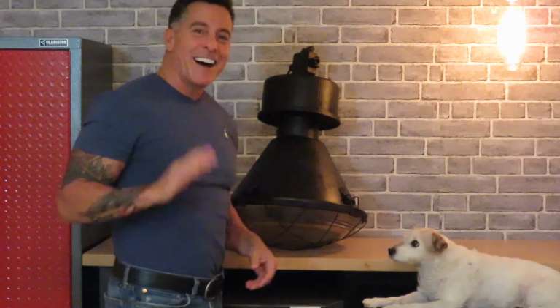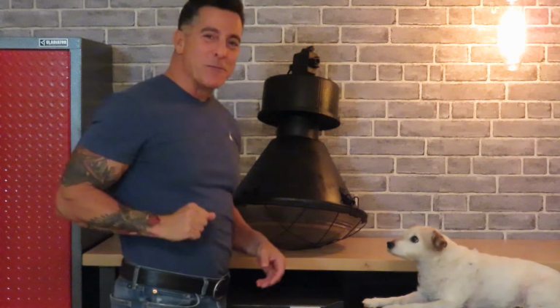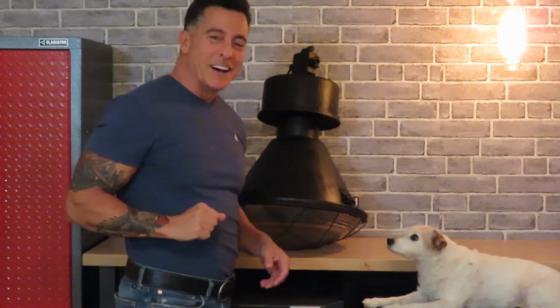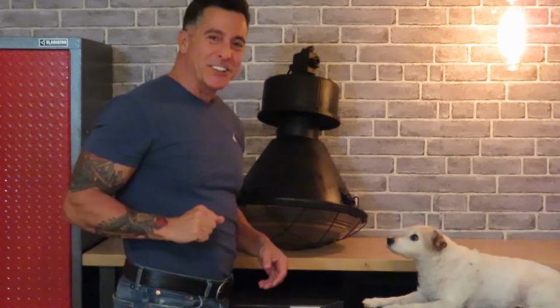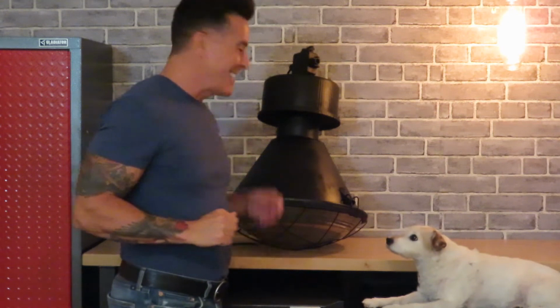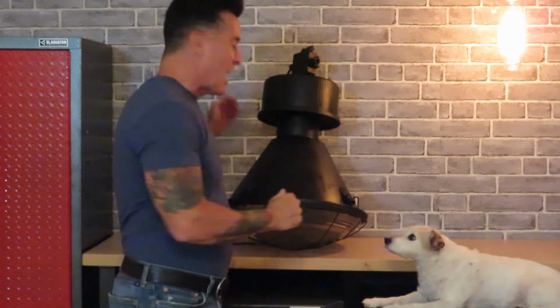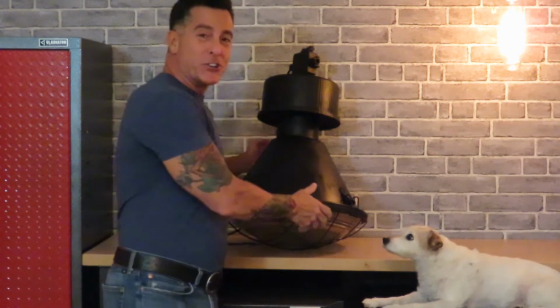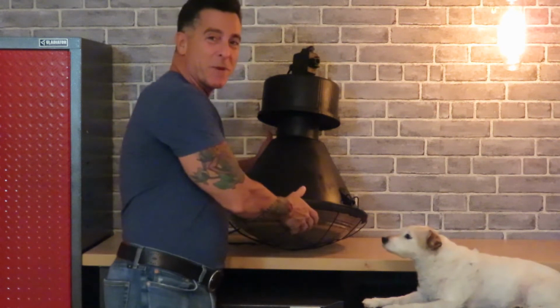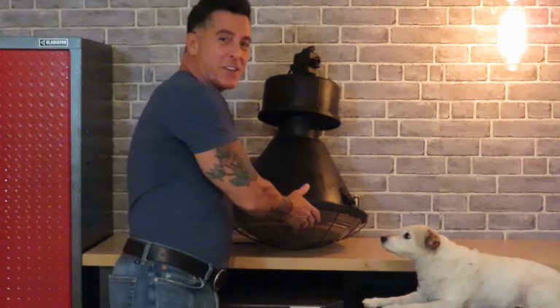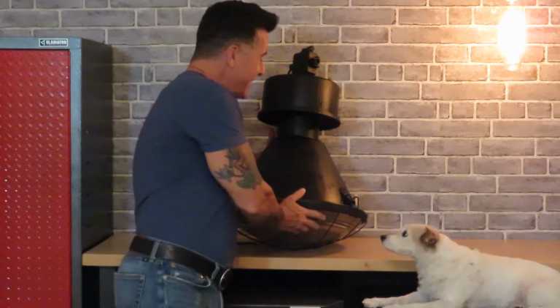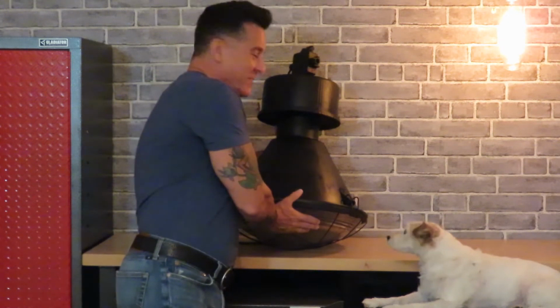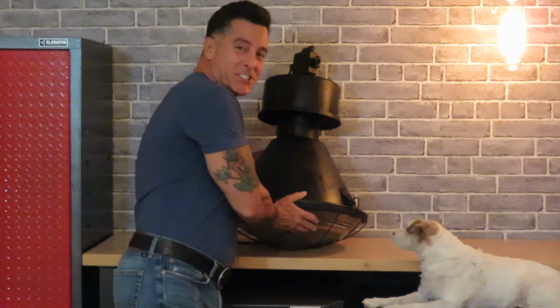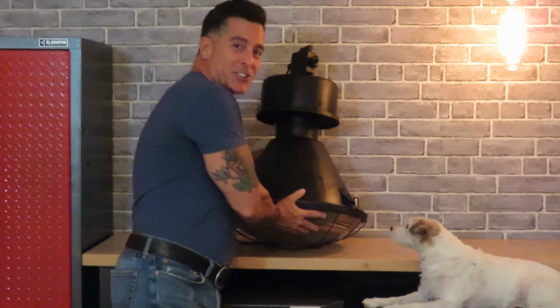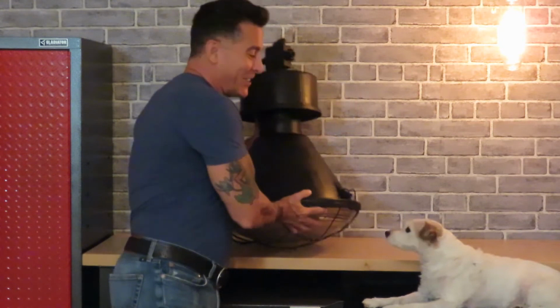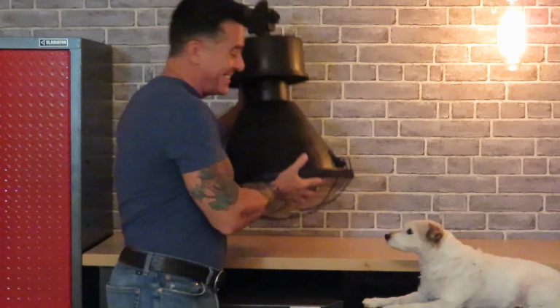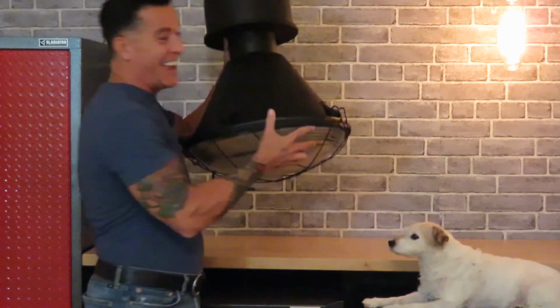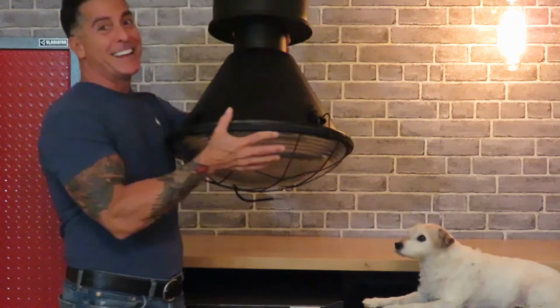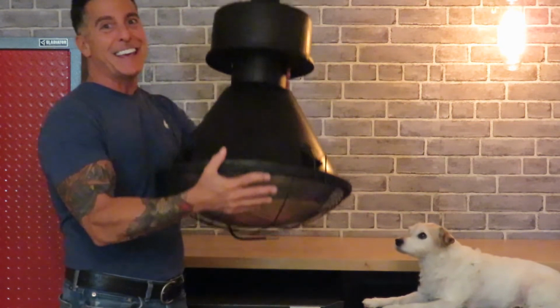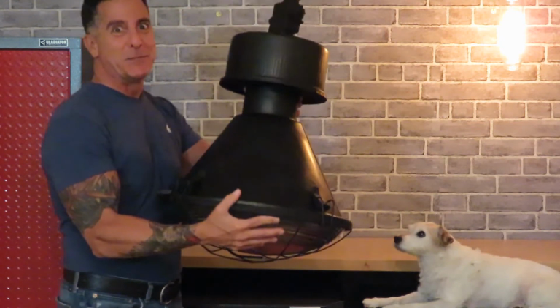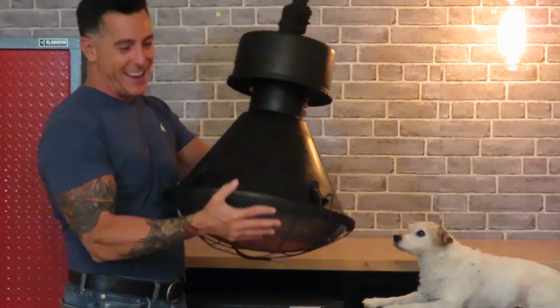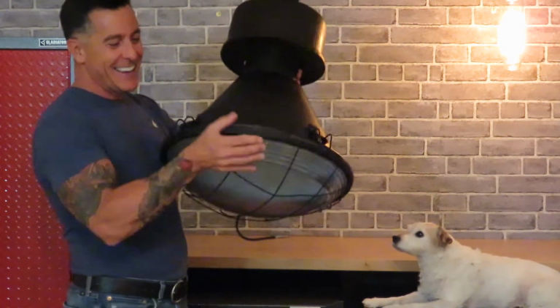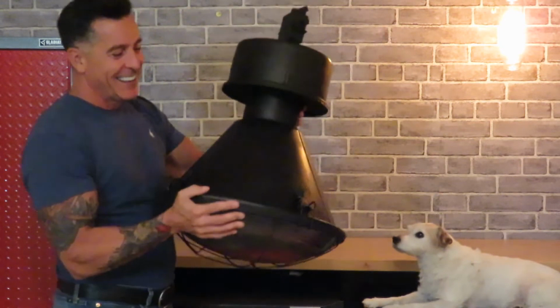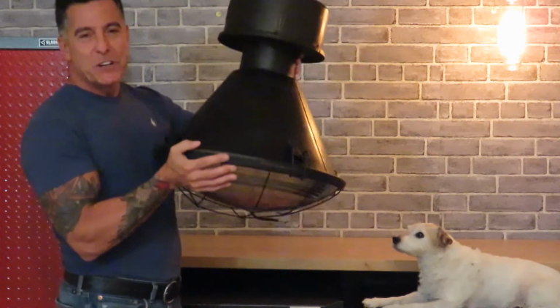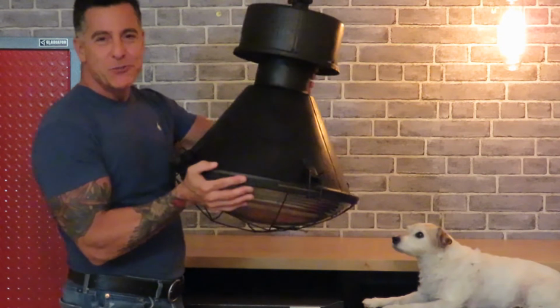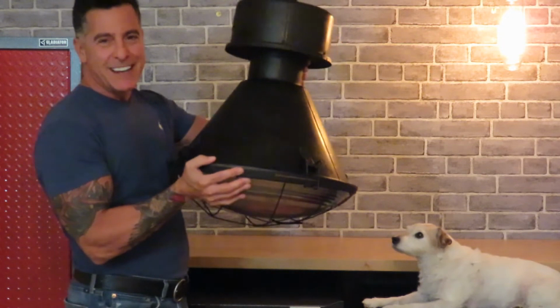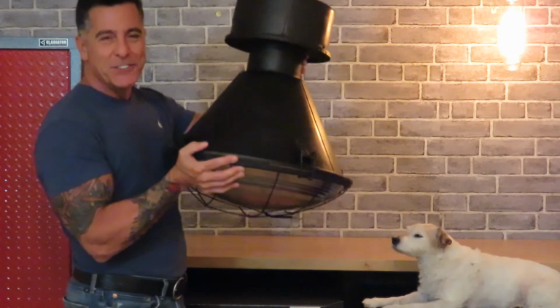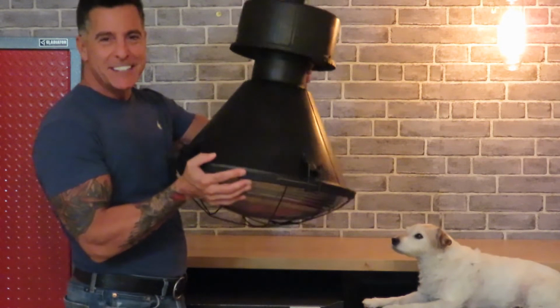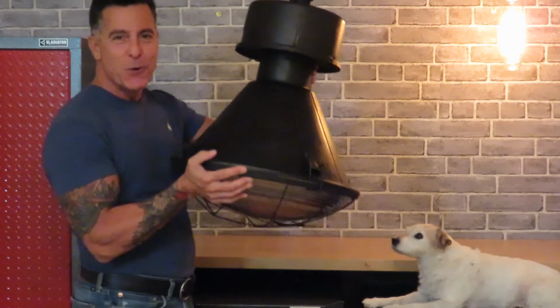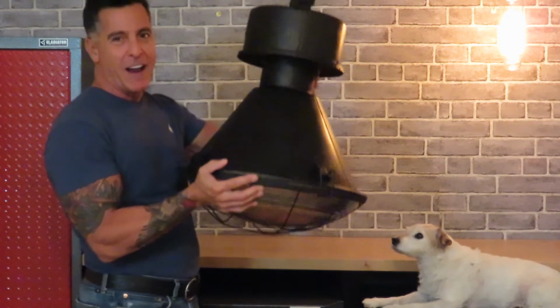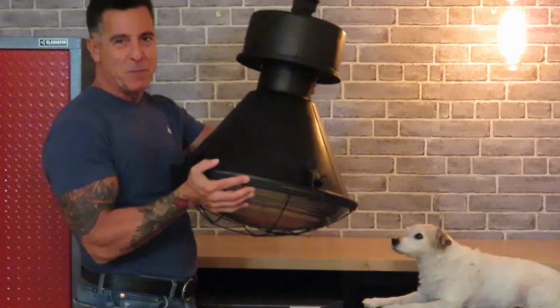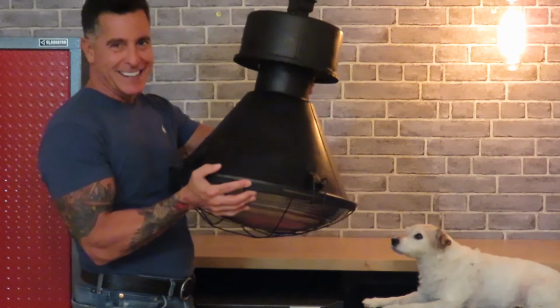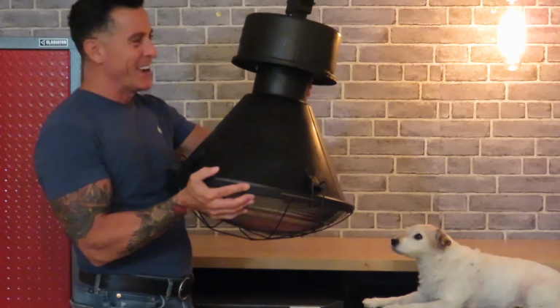Hi there, welcome to Hudson Goods. I want to show you one of my favorite vintage industrial lights, and it's big. This brings true meaning to vintage warehouse pendant.